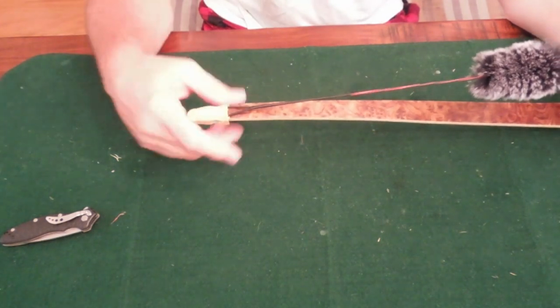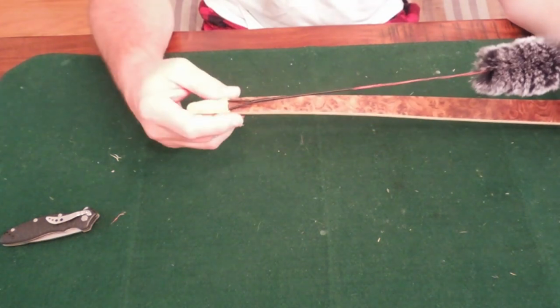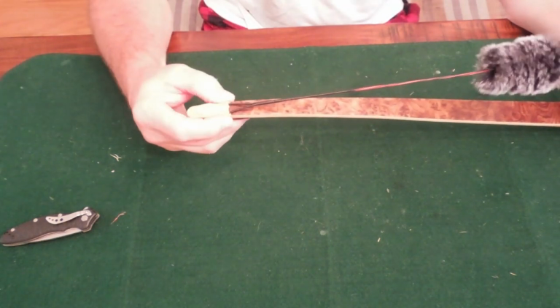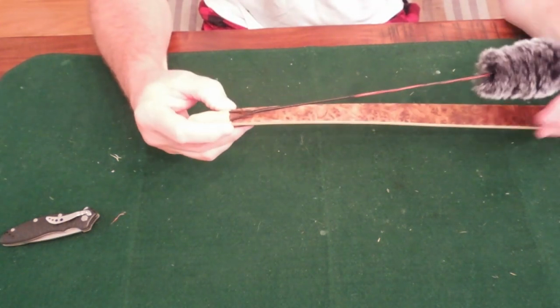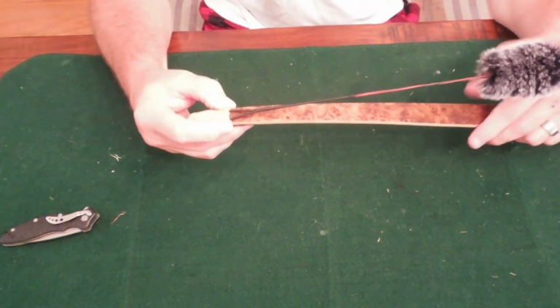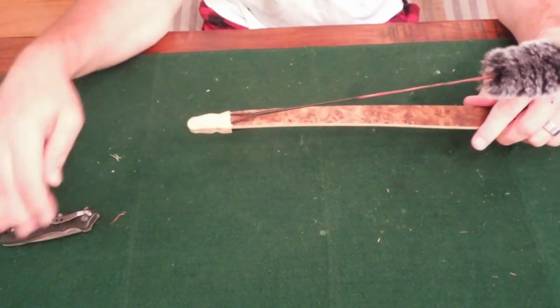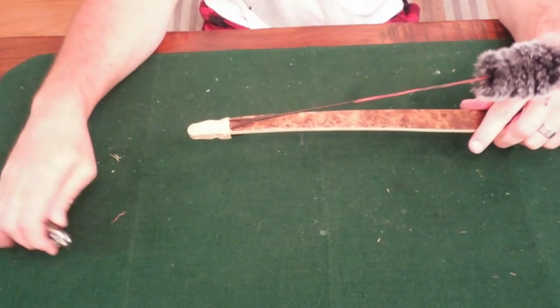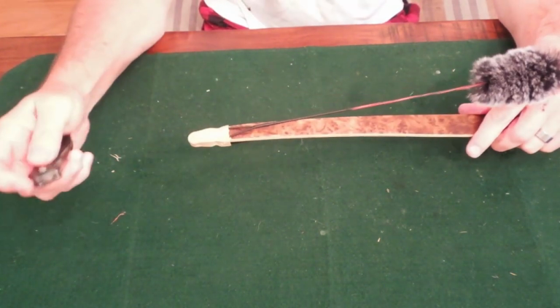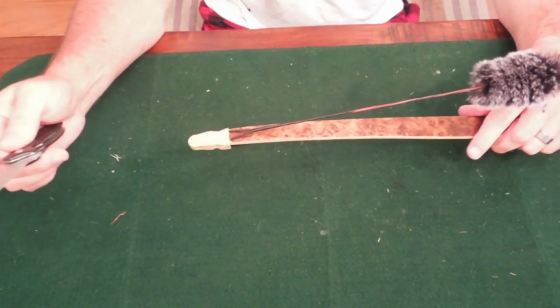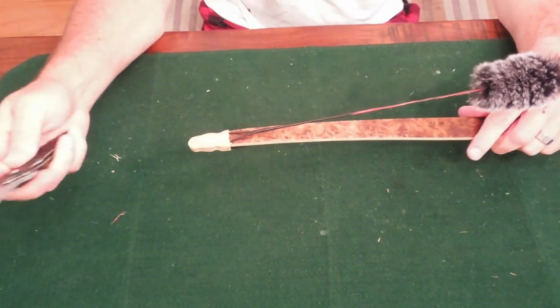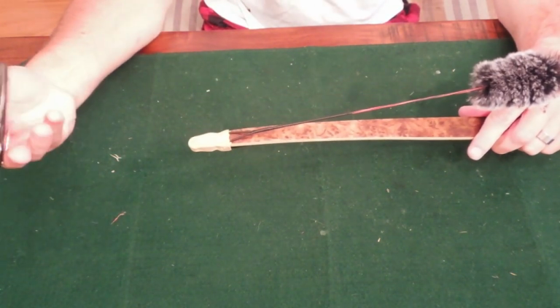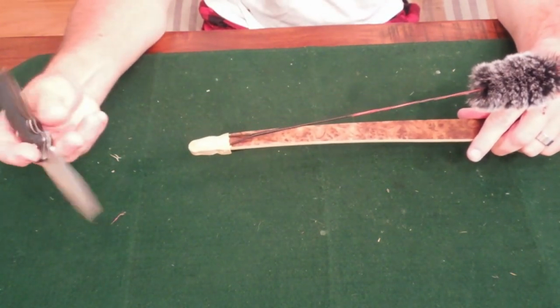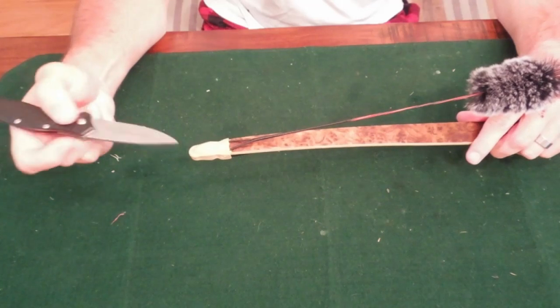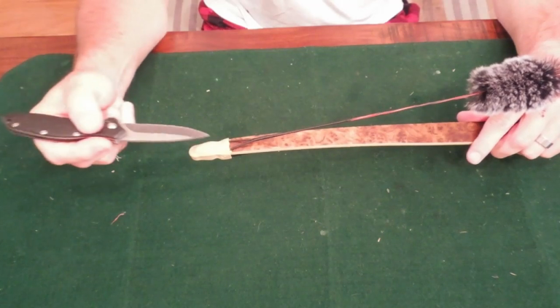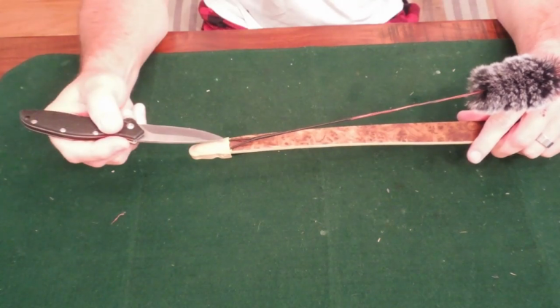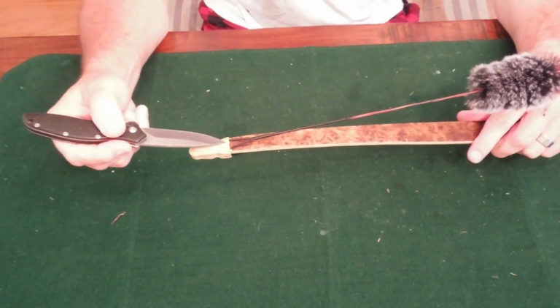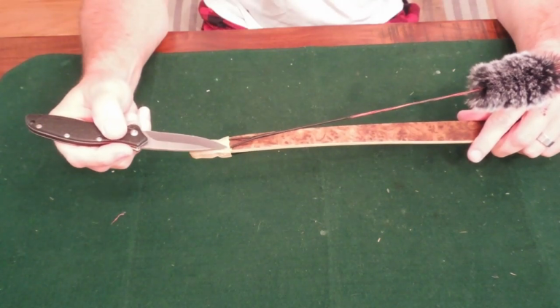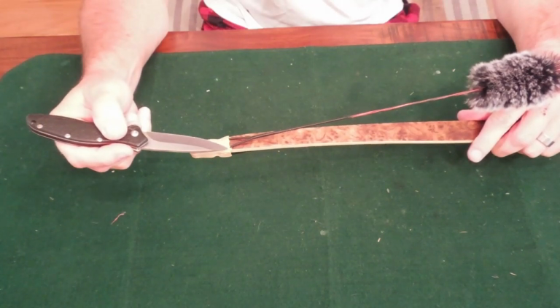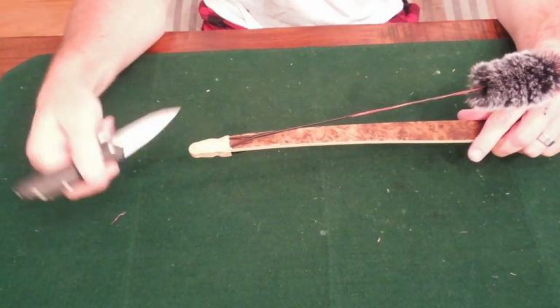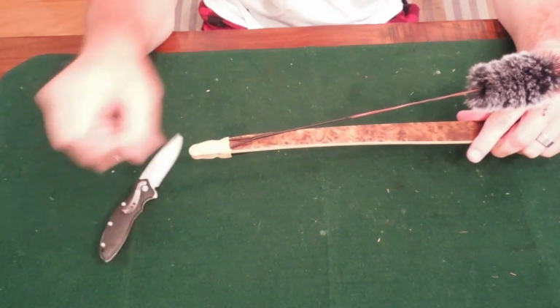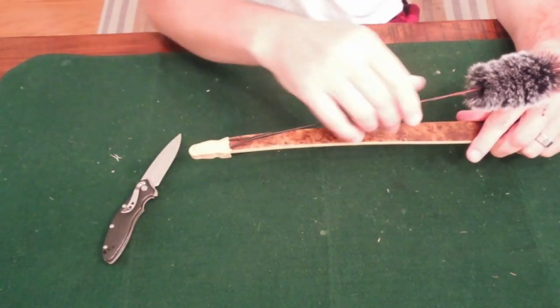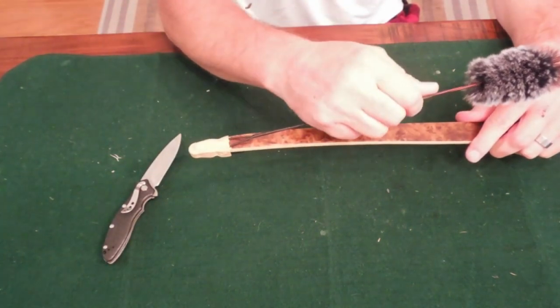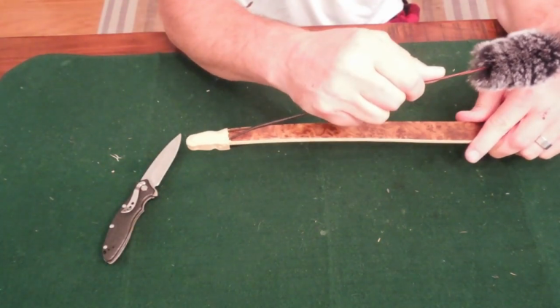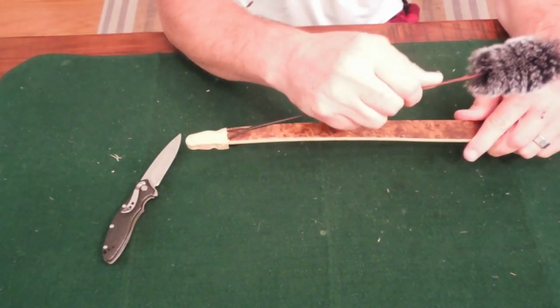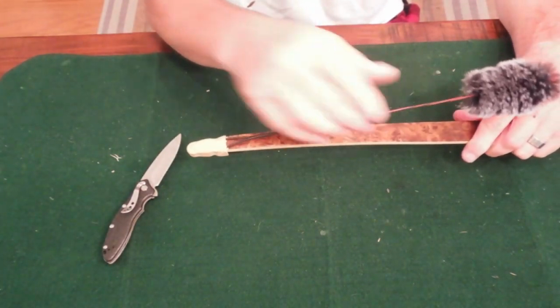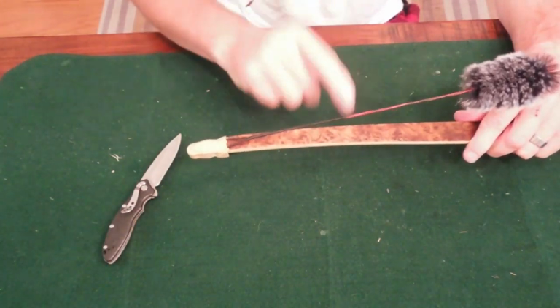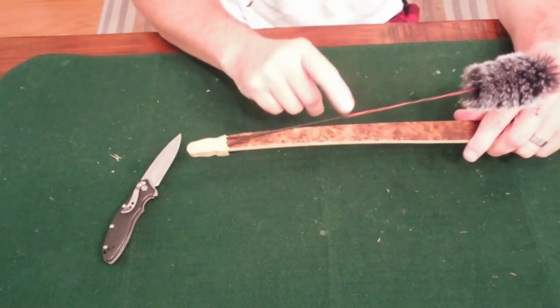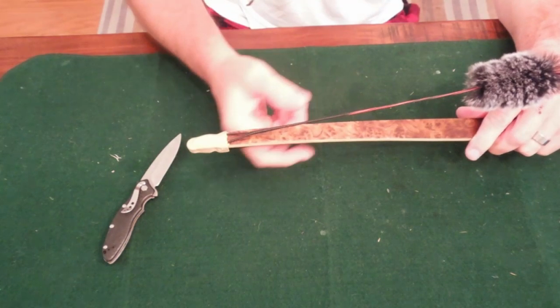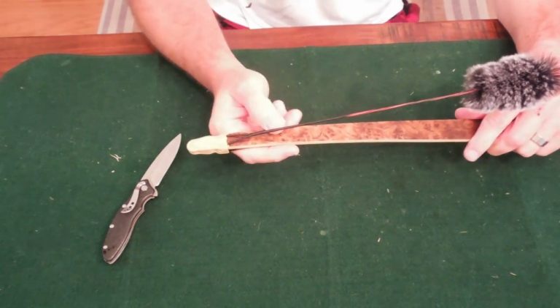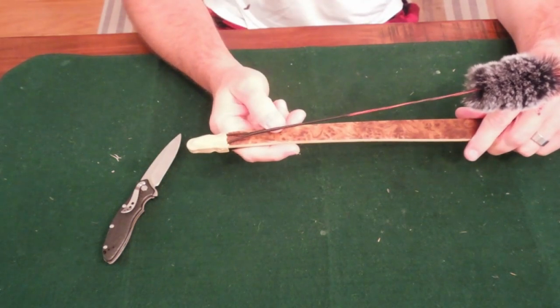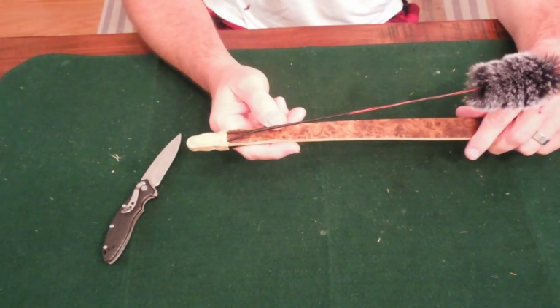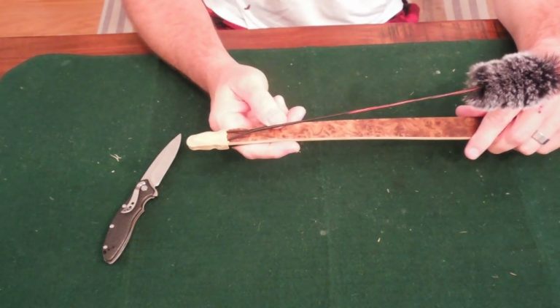The only thing I can think of as to why it was doing that: you can see how it comes up really high on the string. So when the bow pulls, it throws the tiller of the bottom limb string off when it's at full draw. That's the only thing I can think of.